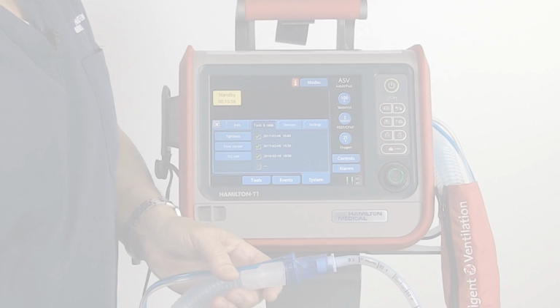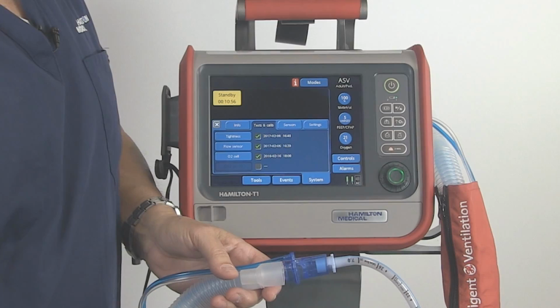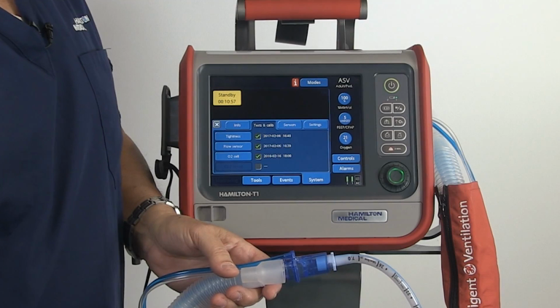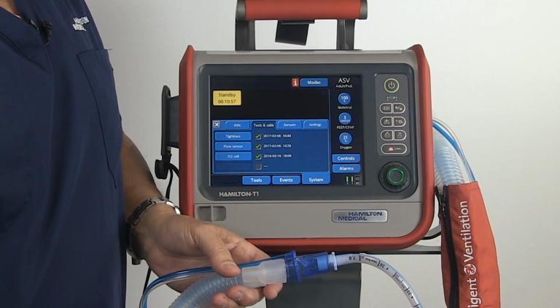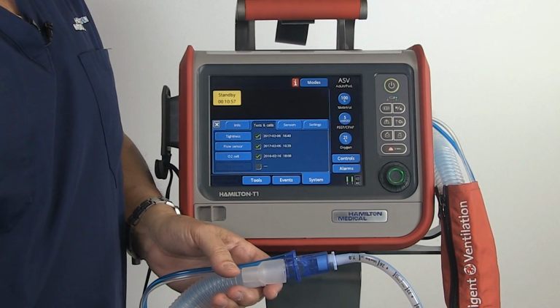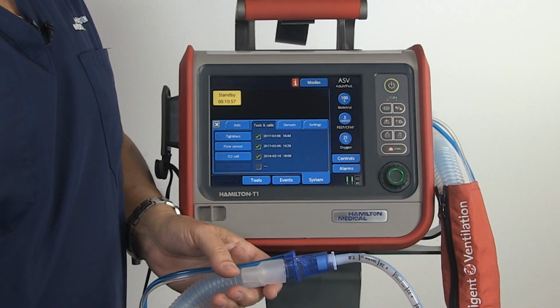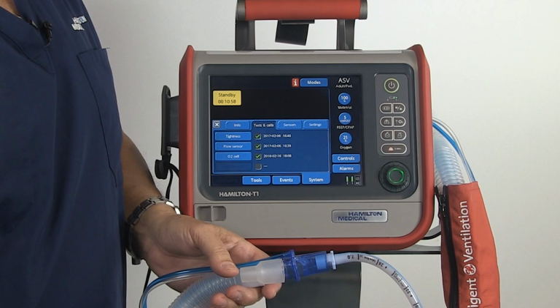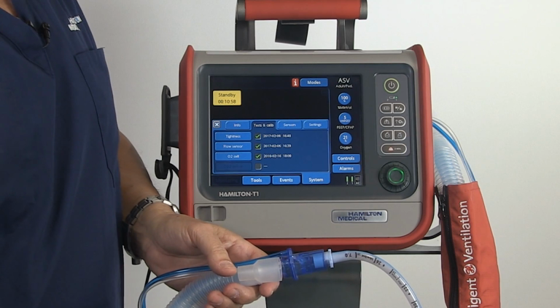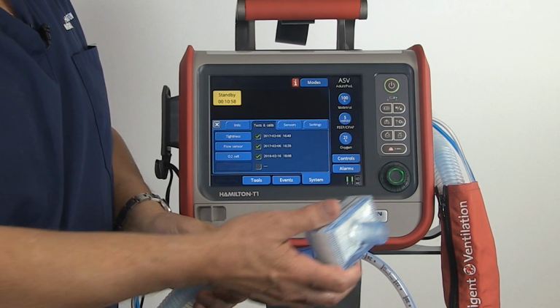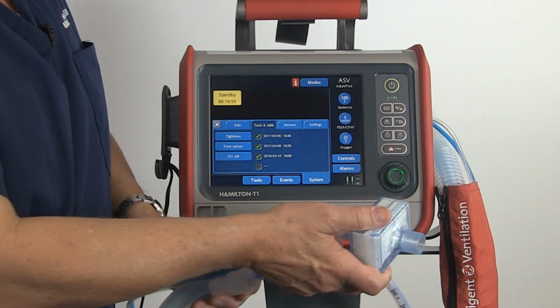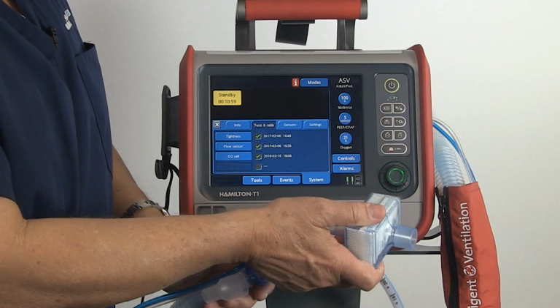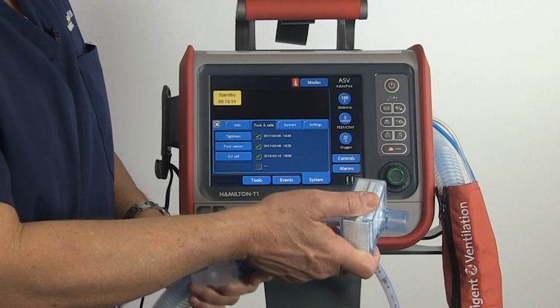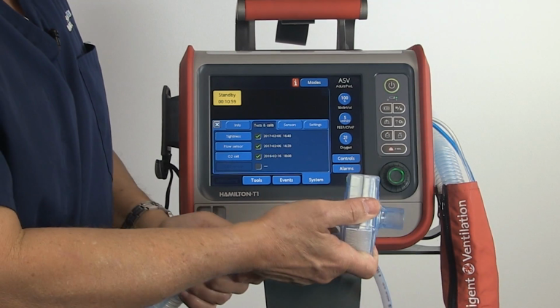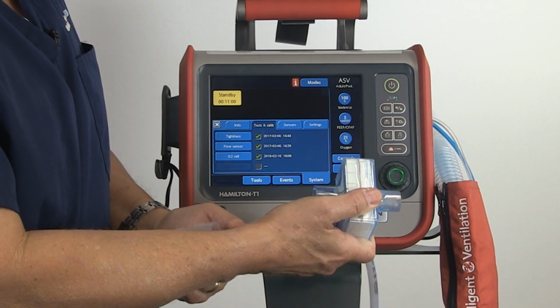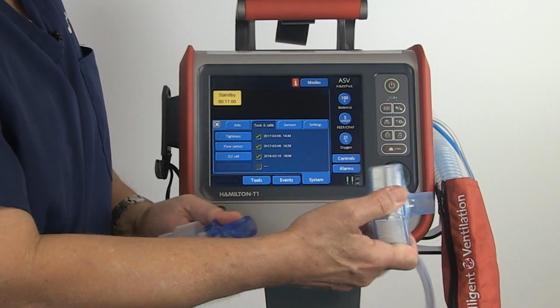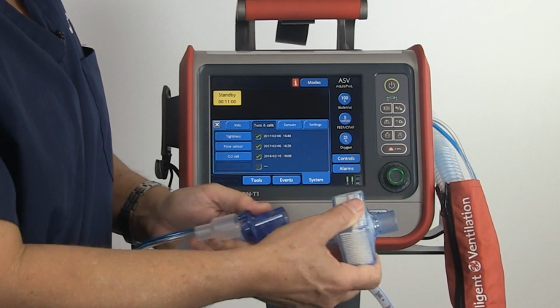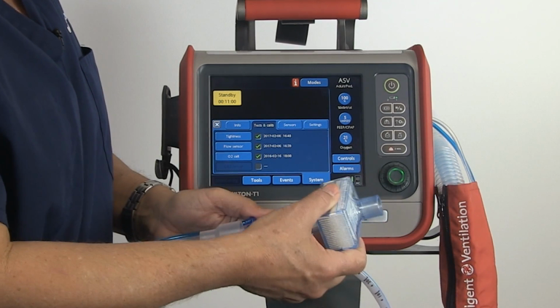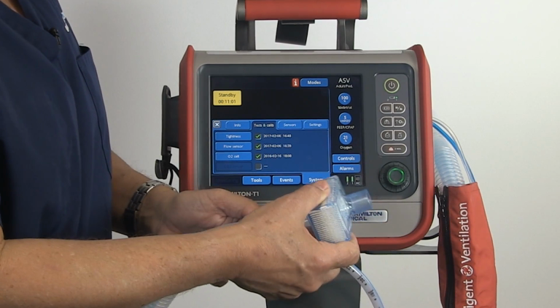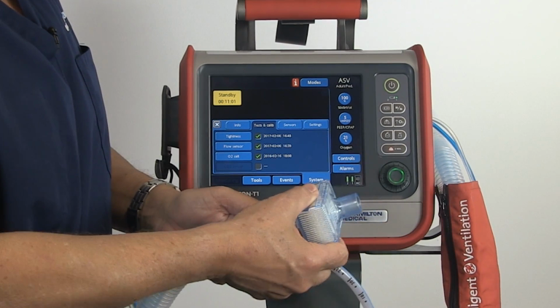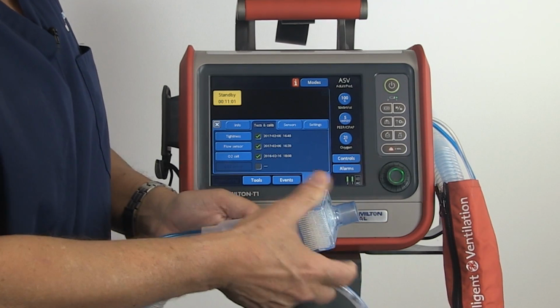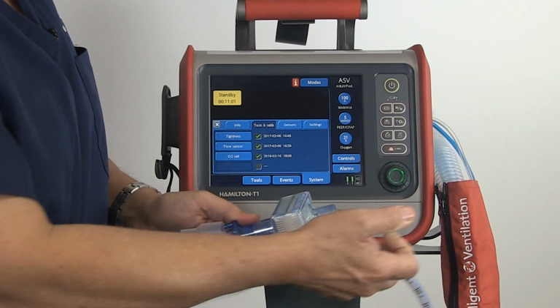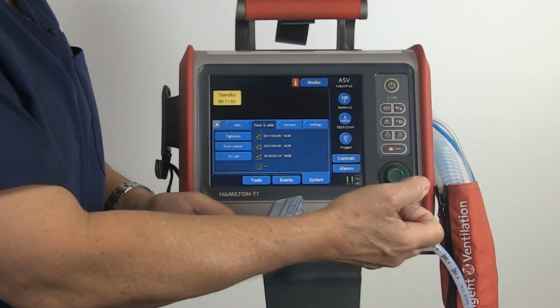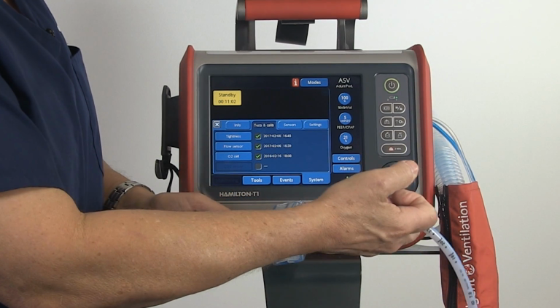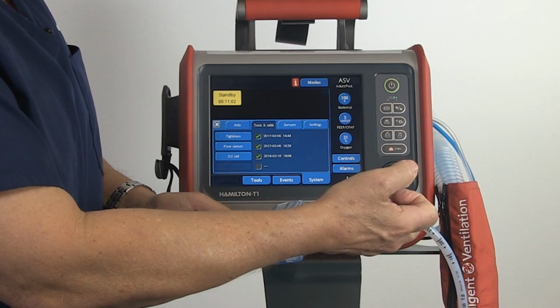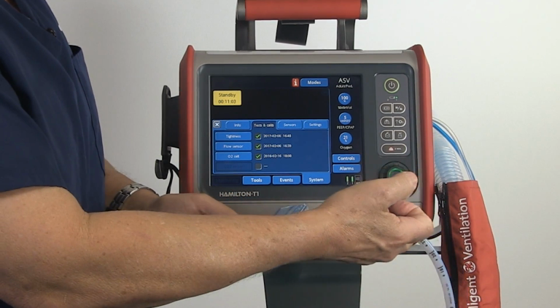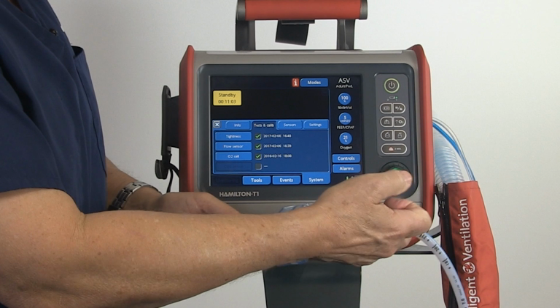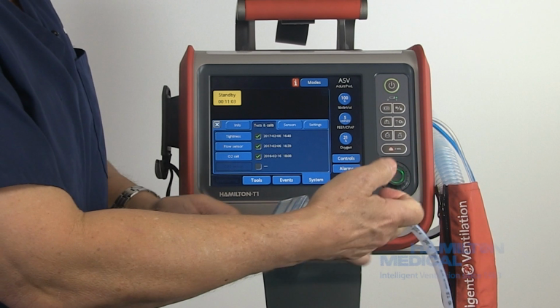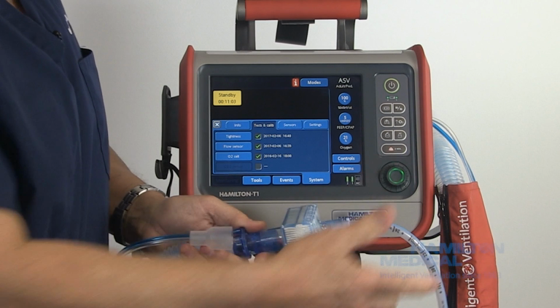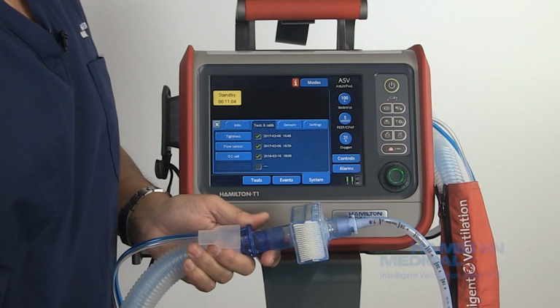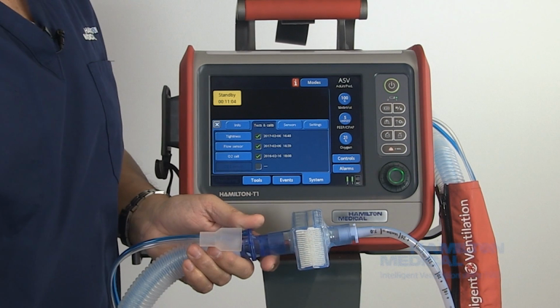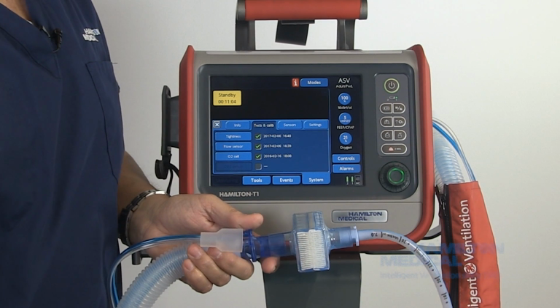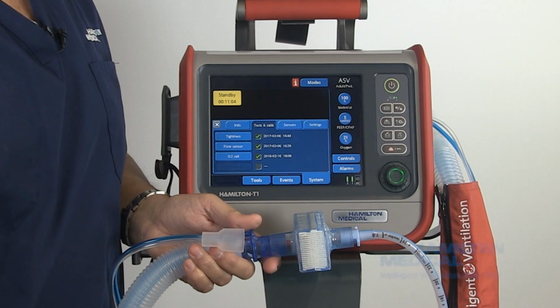After passing your pre-op checks, you're ready now to set your controls, place your filter in line, and begin ventilation.